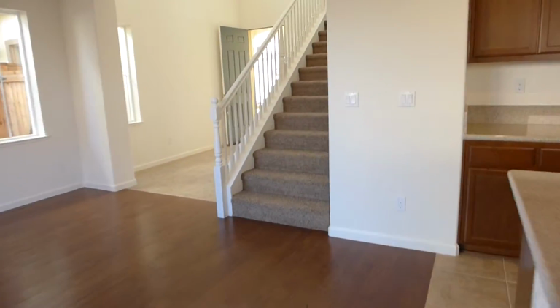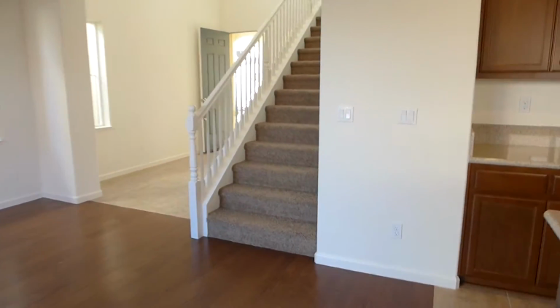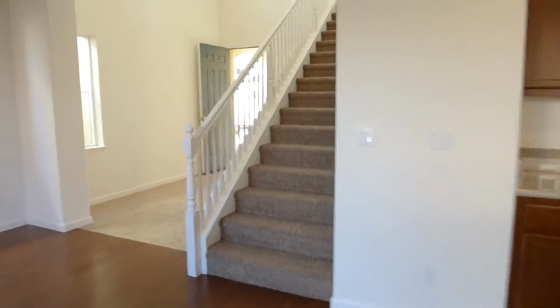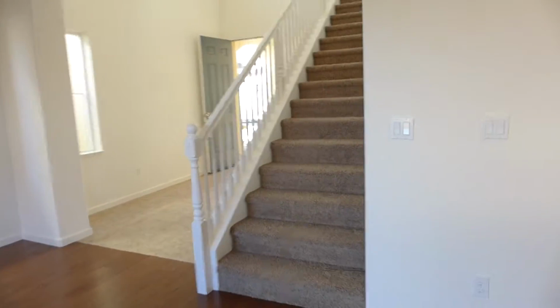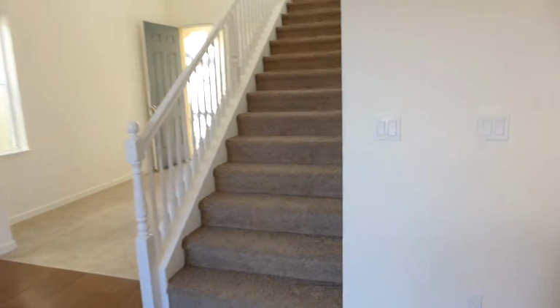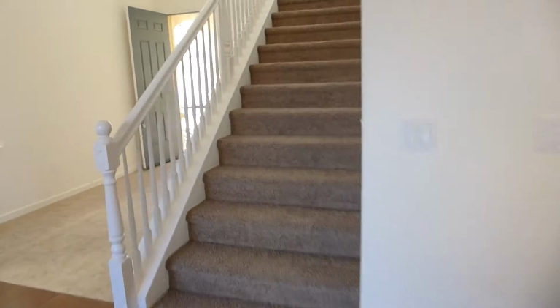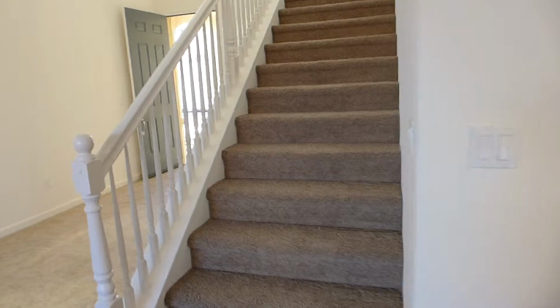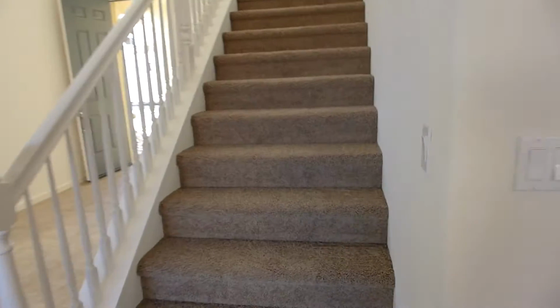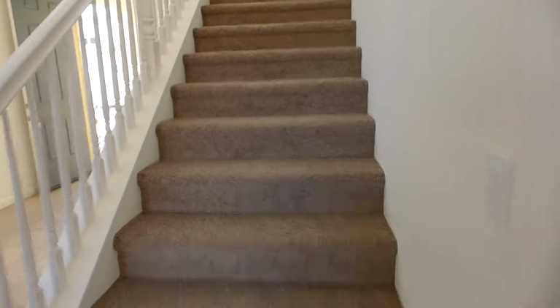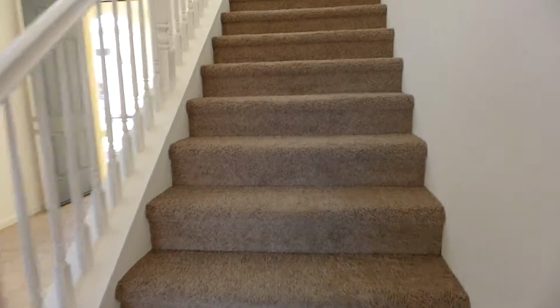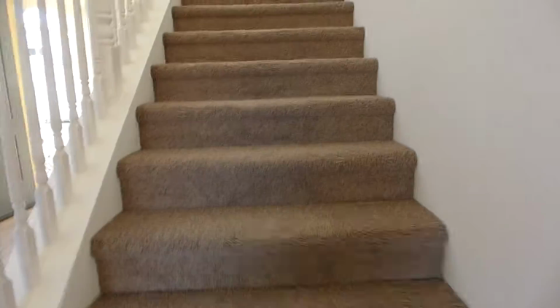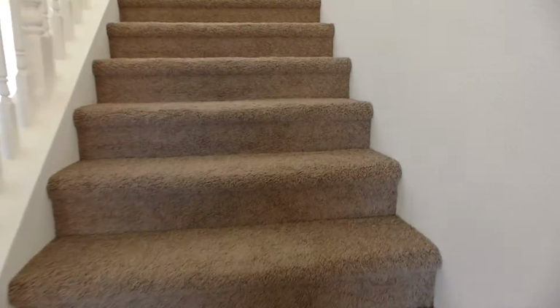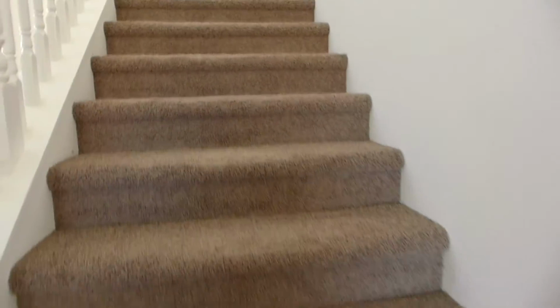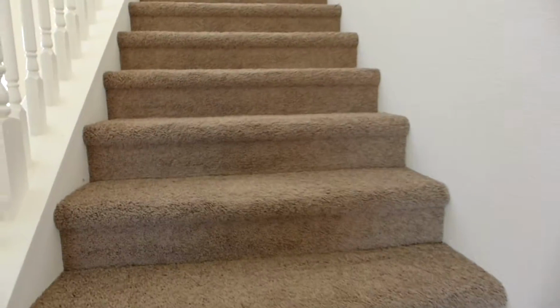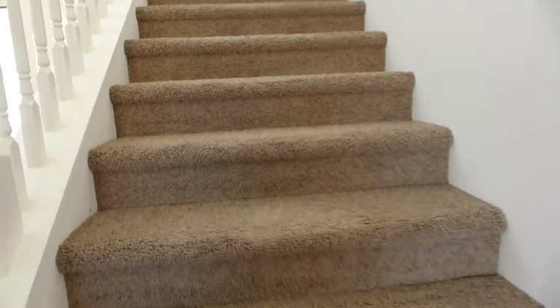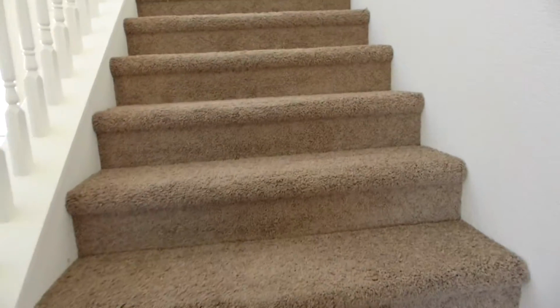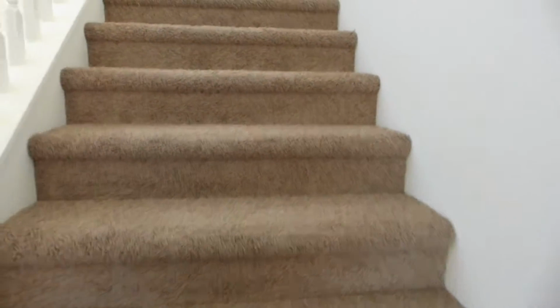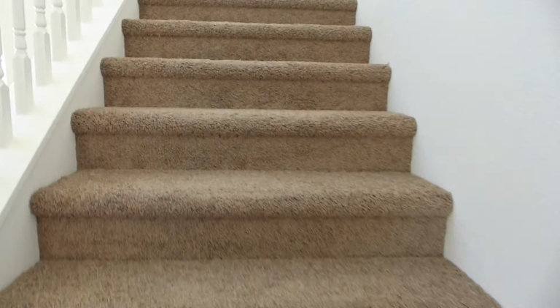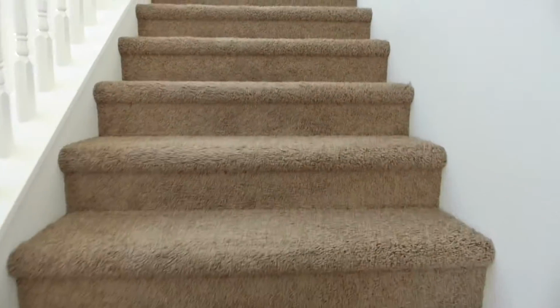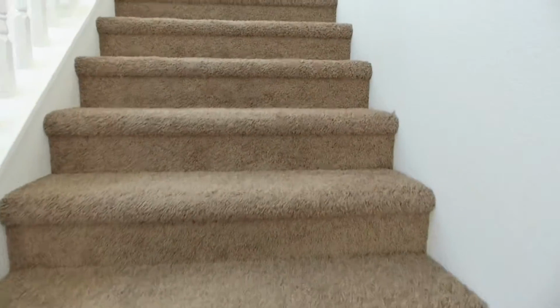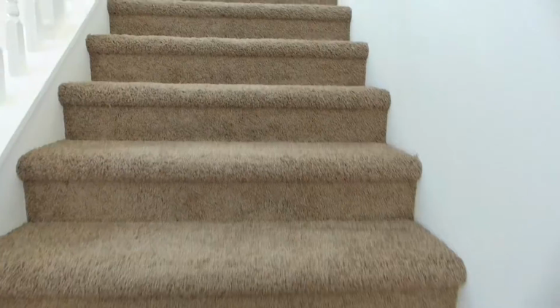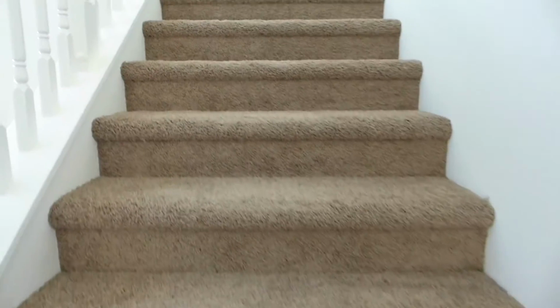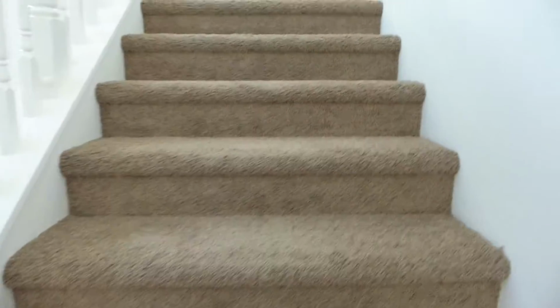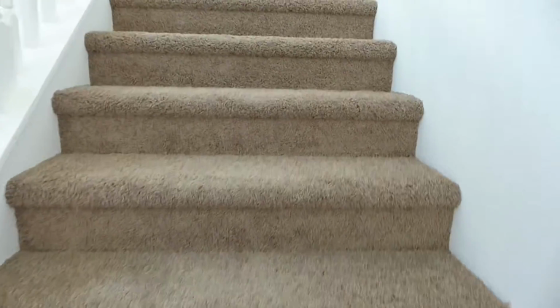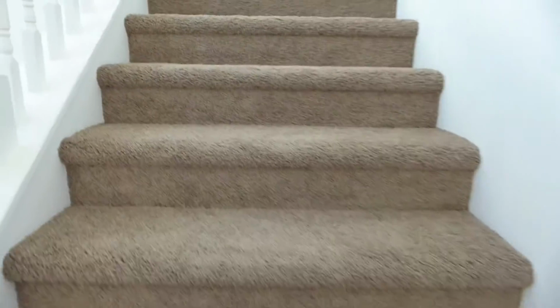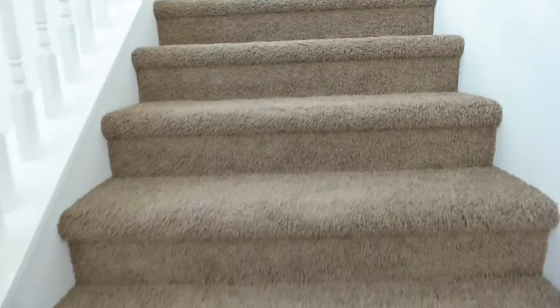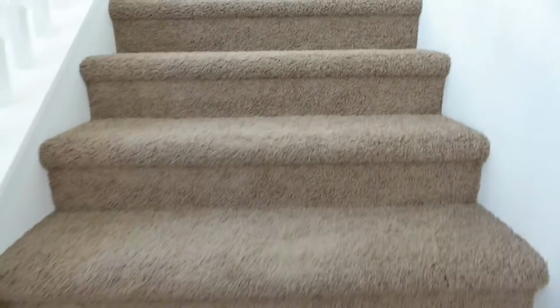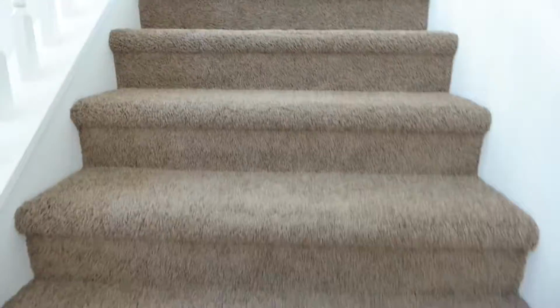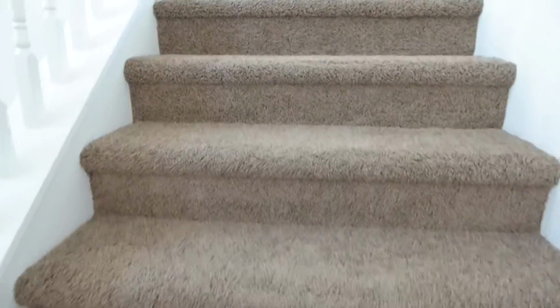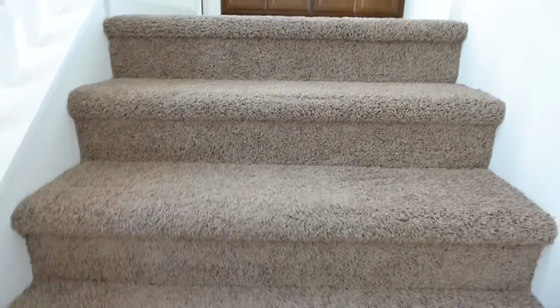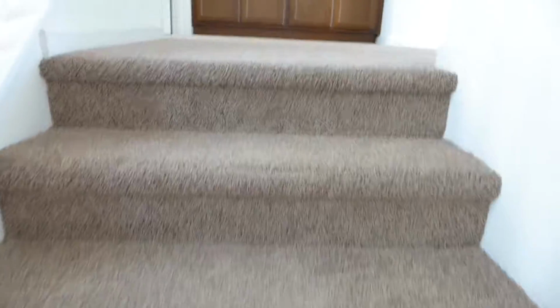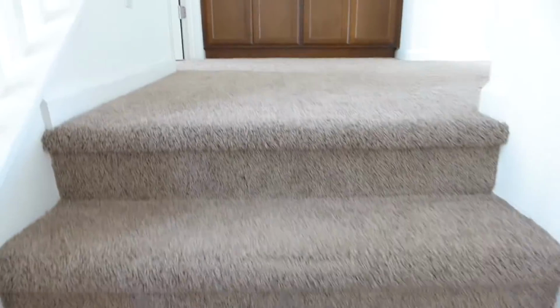We'll go upstairs. Upstairs we have three bedrooms, two full baths, and a laundry room. This is very plush, very soft carpet — it's upgraded.